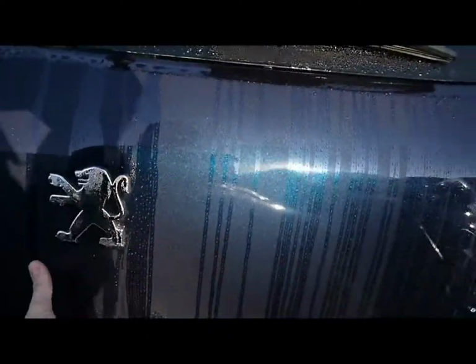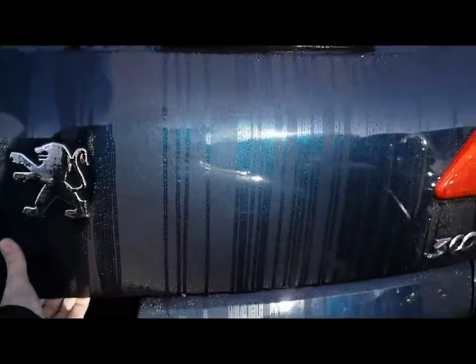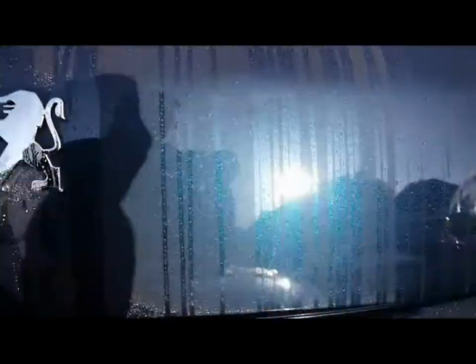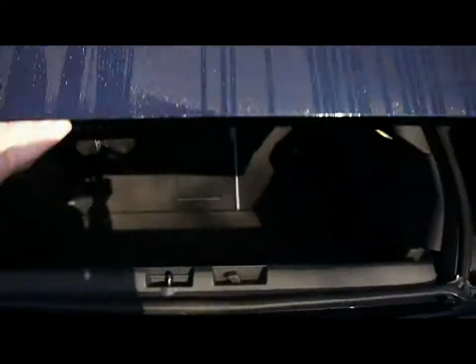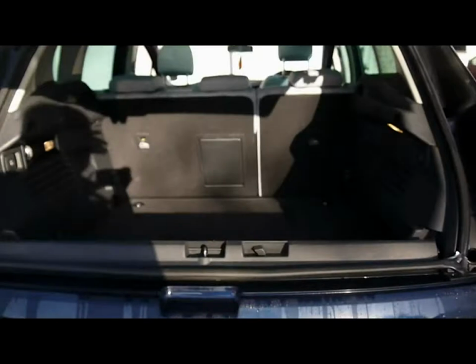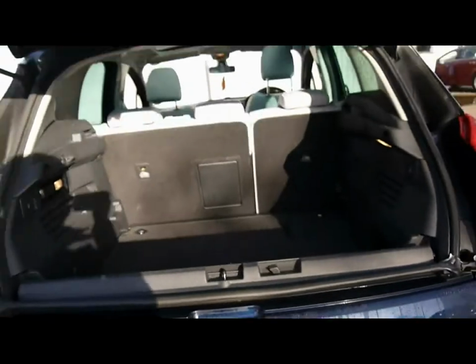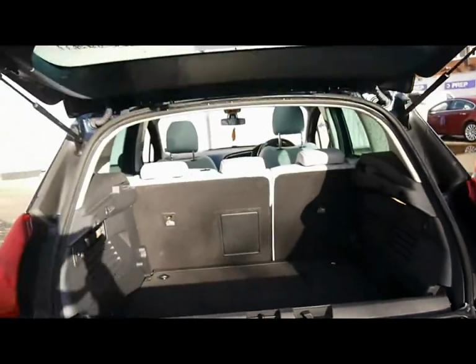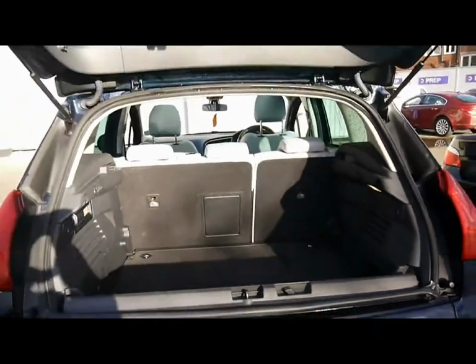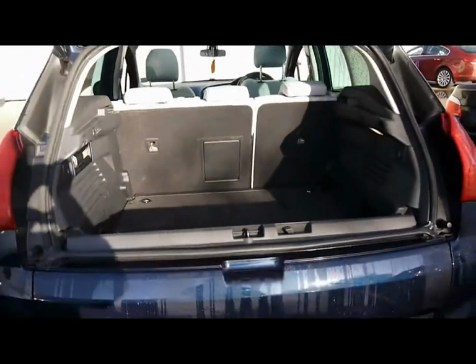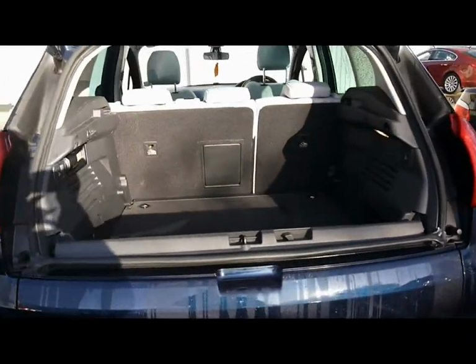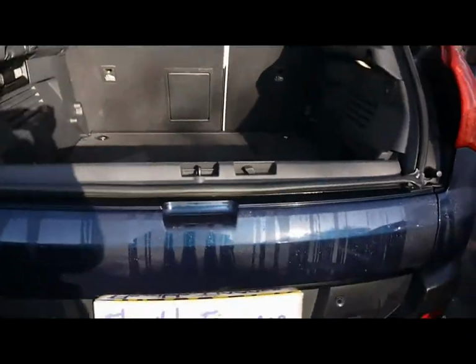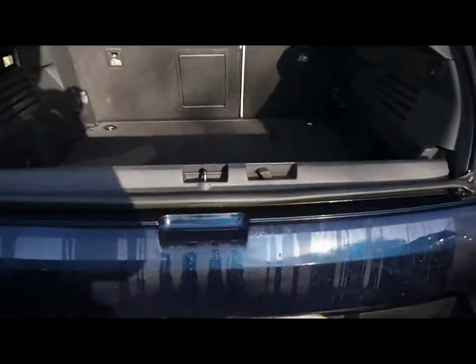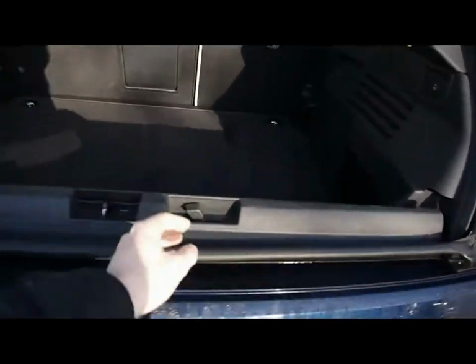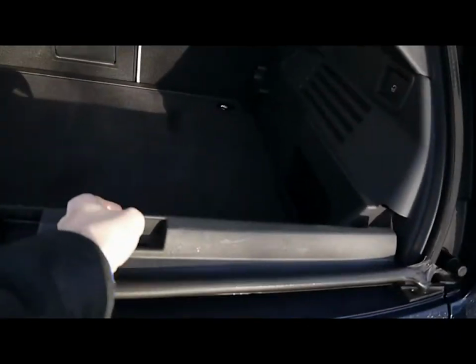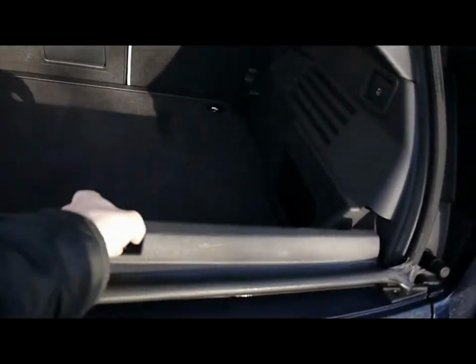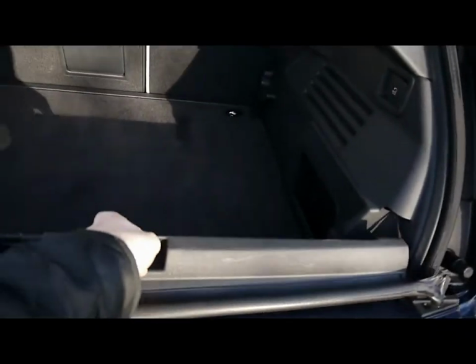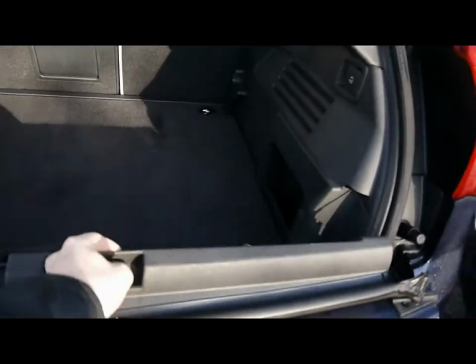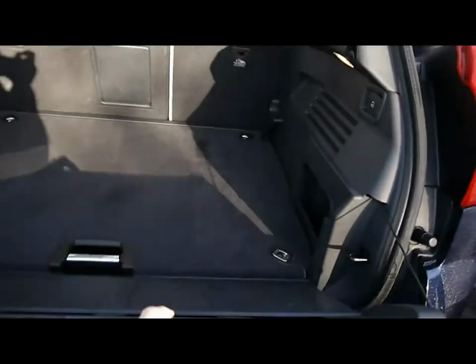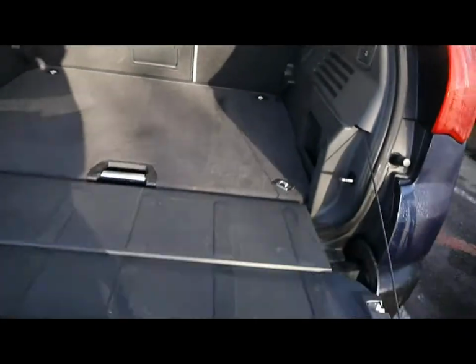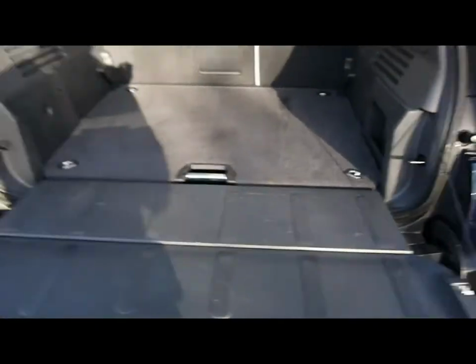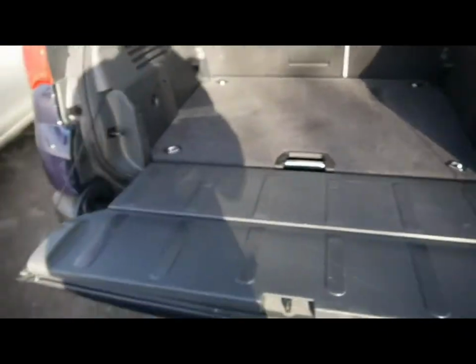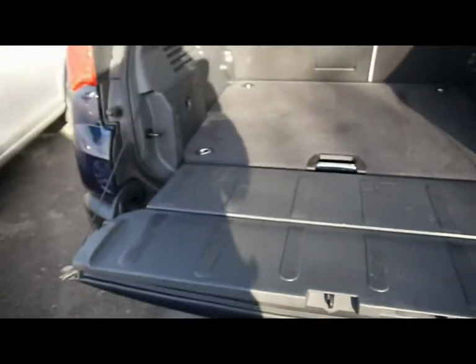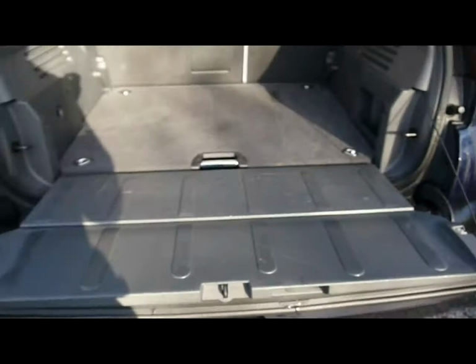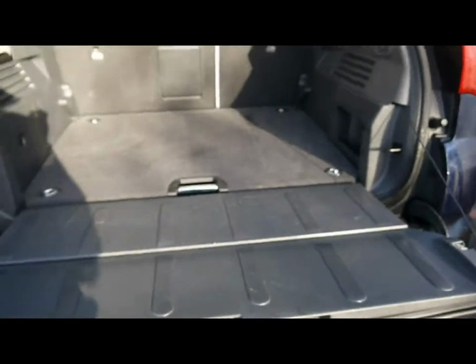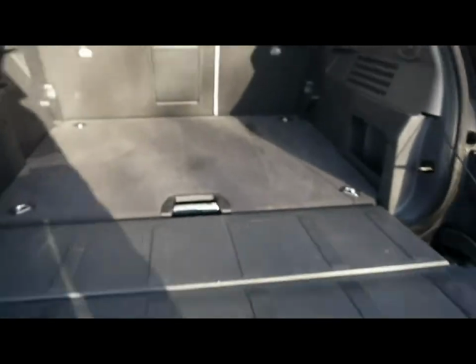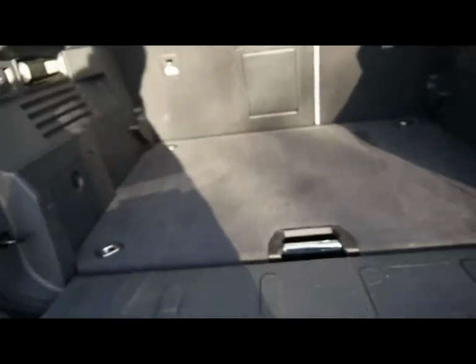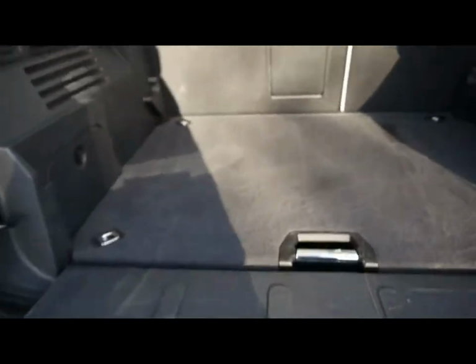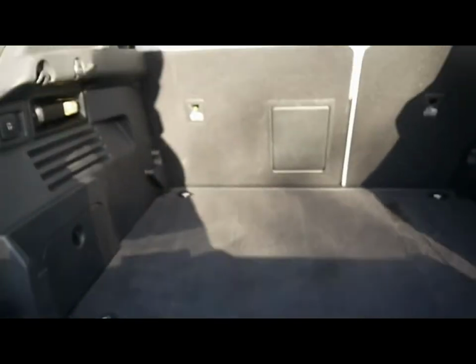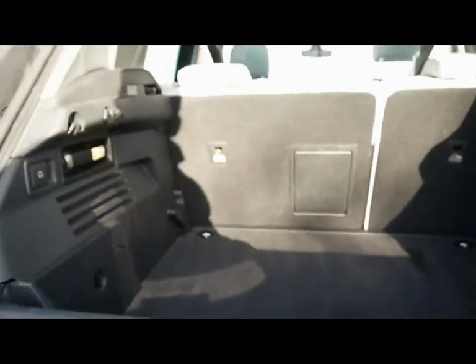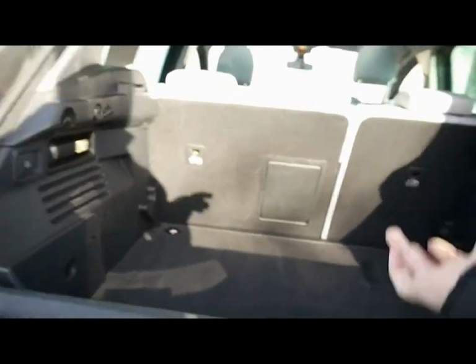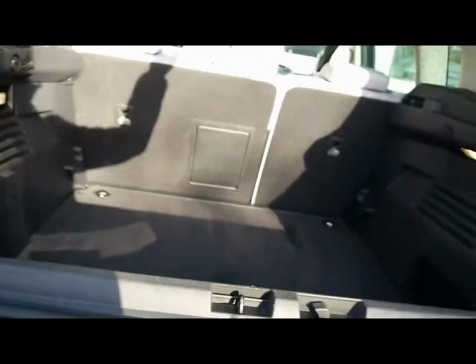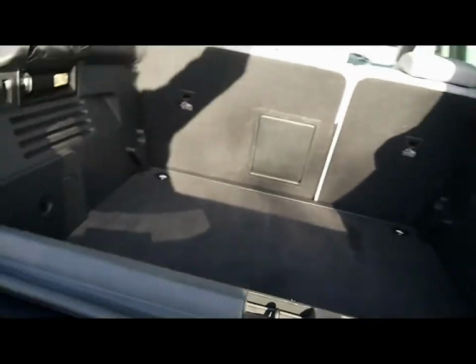The boot opens up in two ways — you've got the top section here, and the lower part also drops down on its own as well, giving you two nice options.